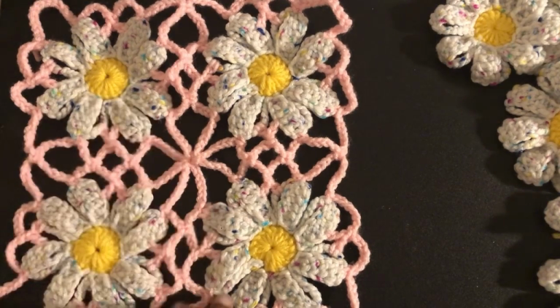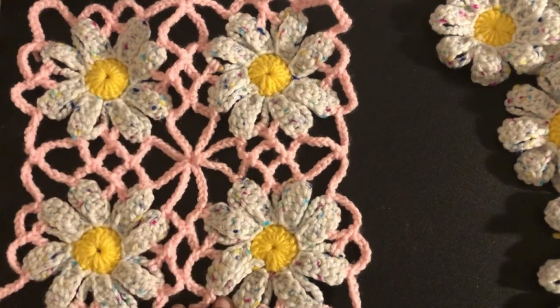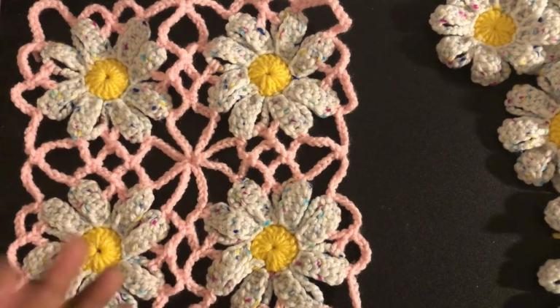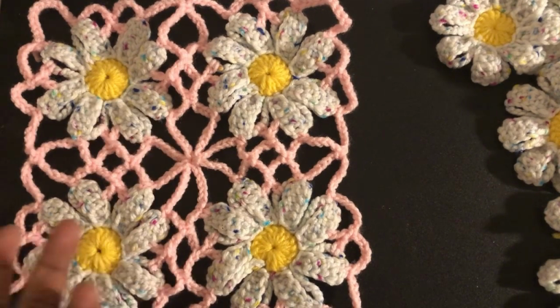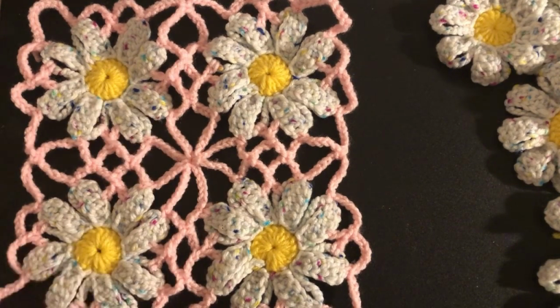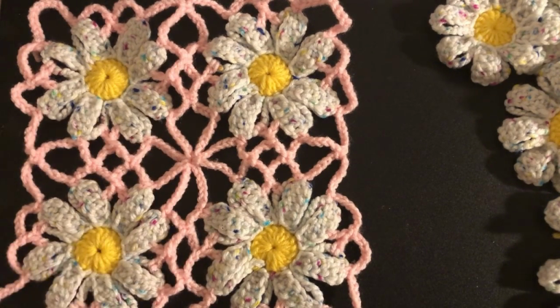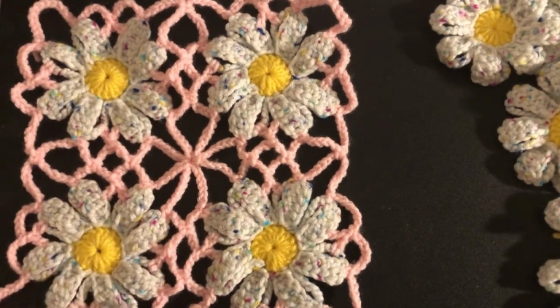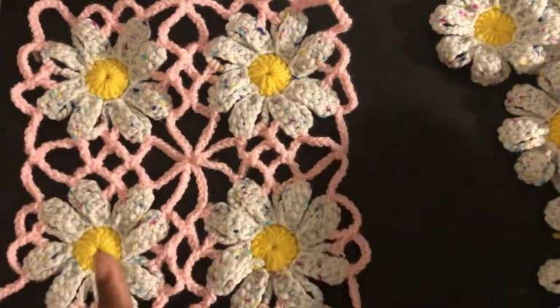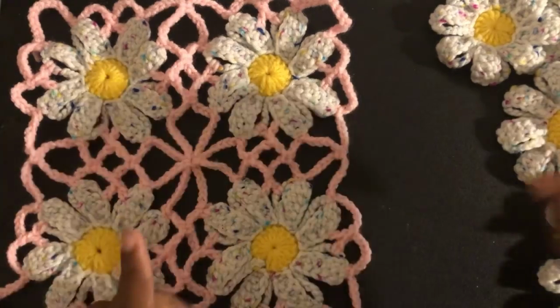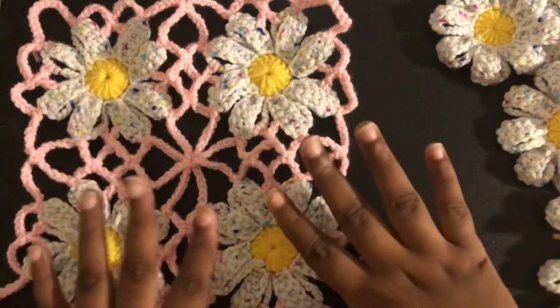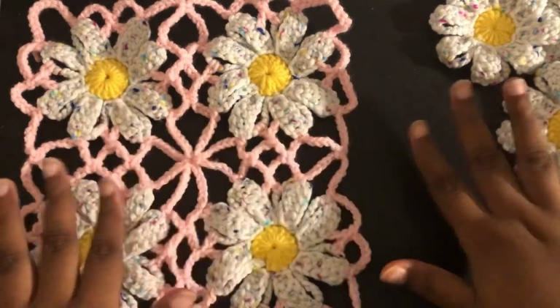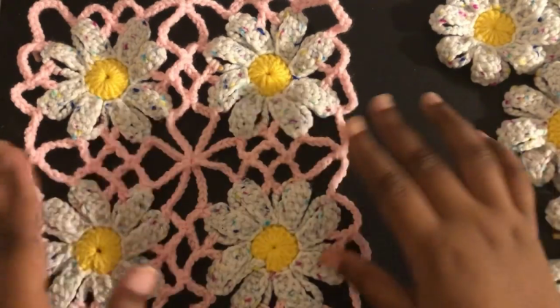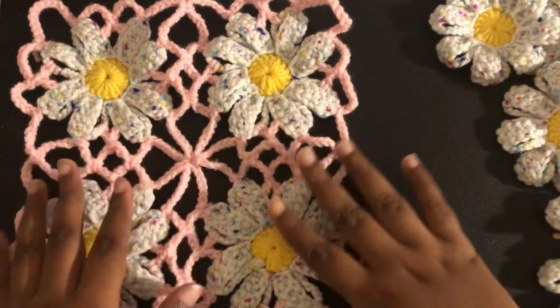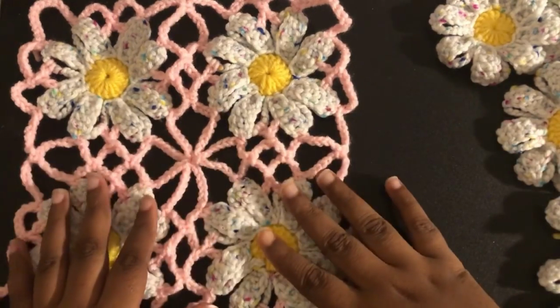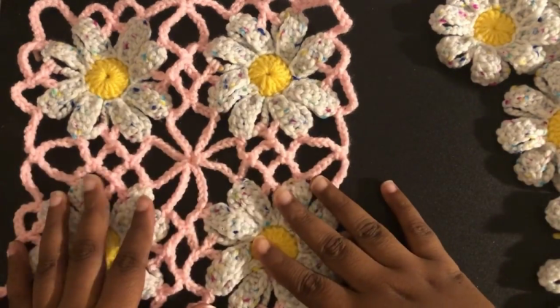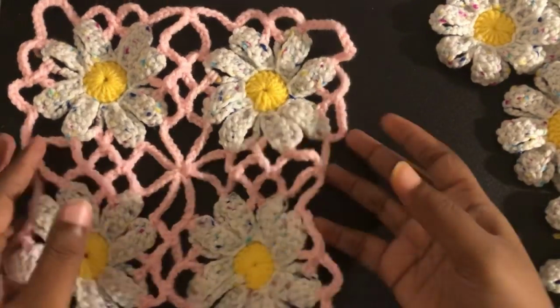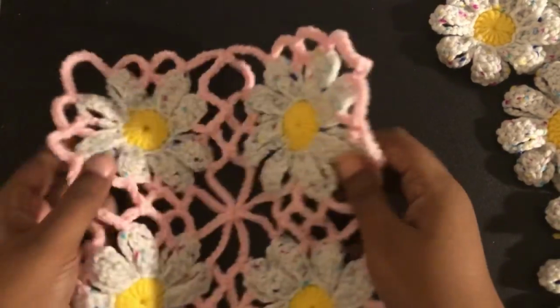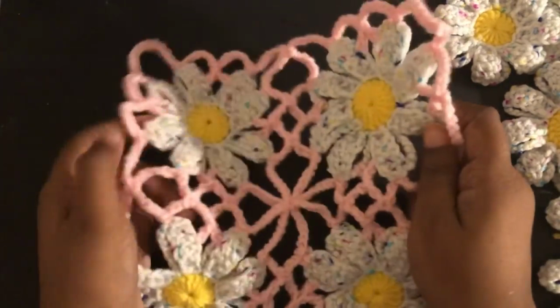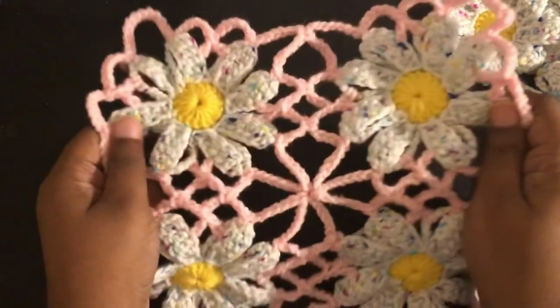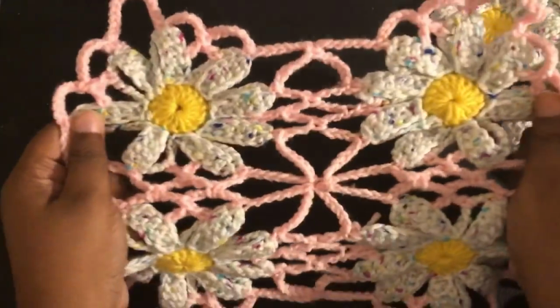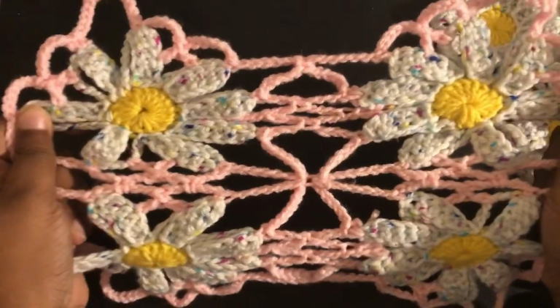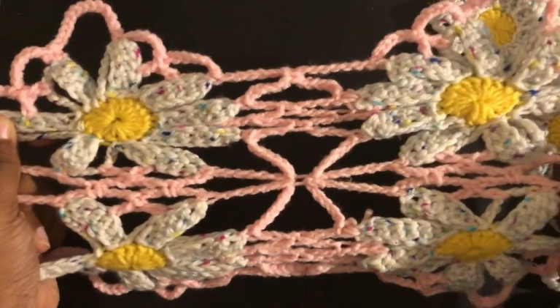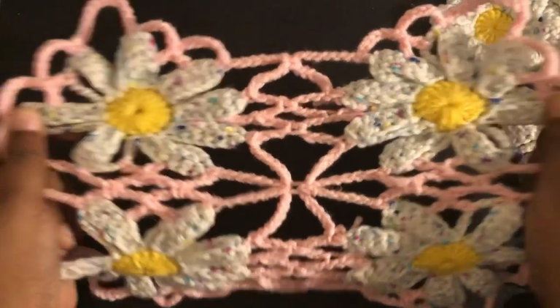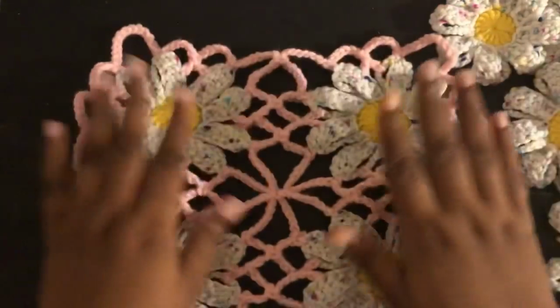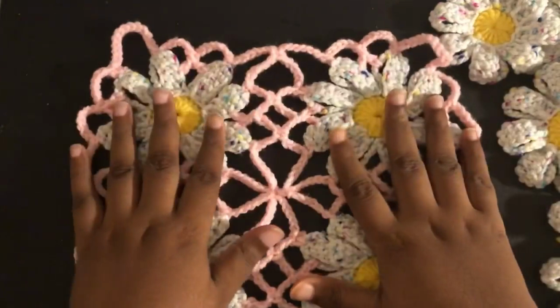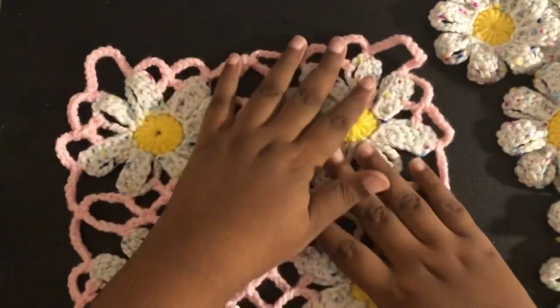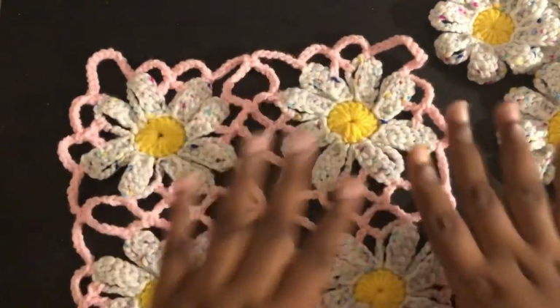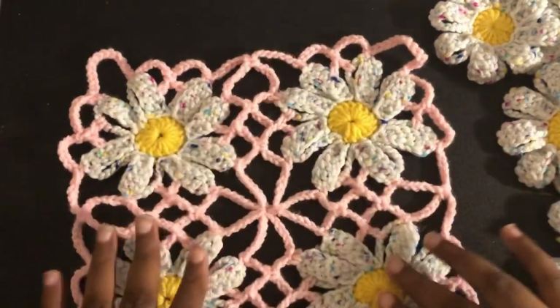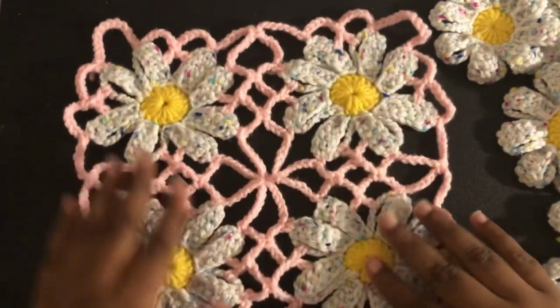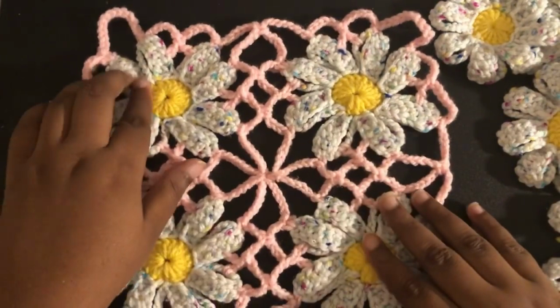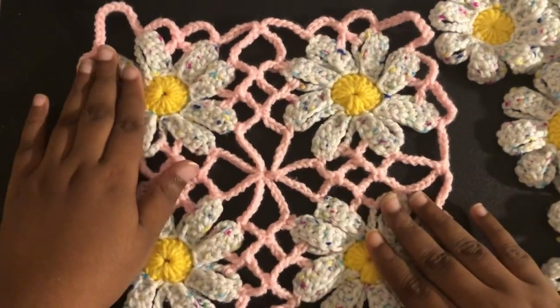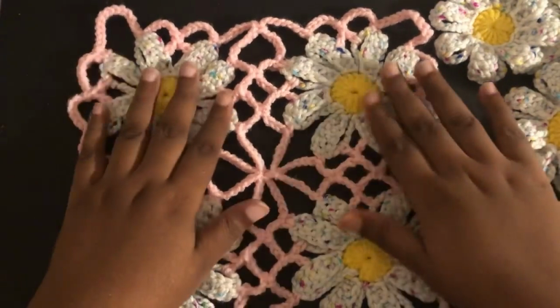Two rows of 8 equals 16. The reason we're only doing this in one continuous thing and only using 16 is because by being chained, it has stretch to it. So it should be a one-size-fits-most outfit.